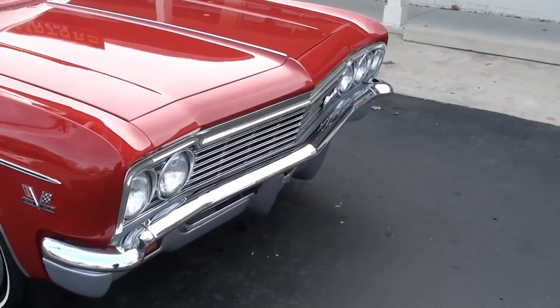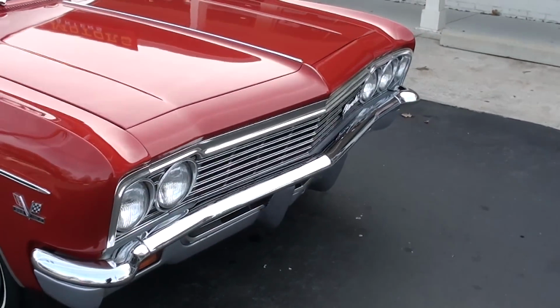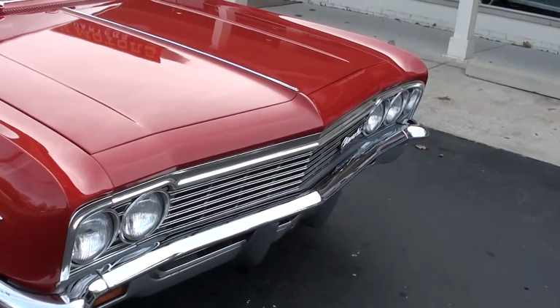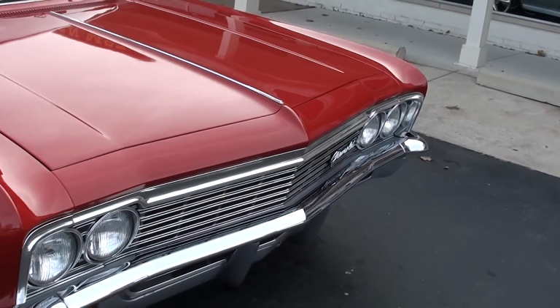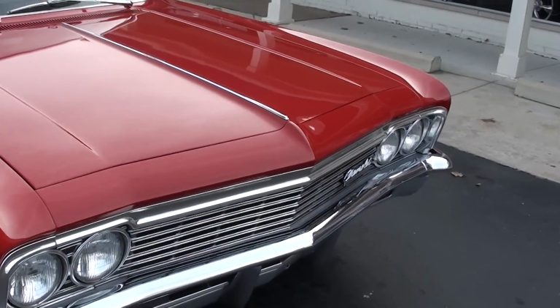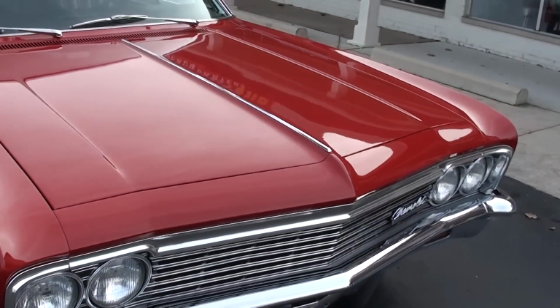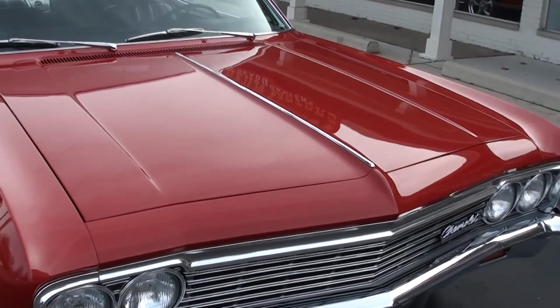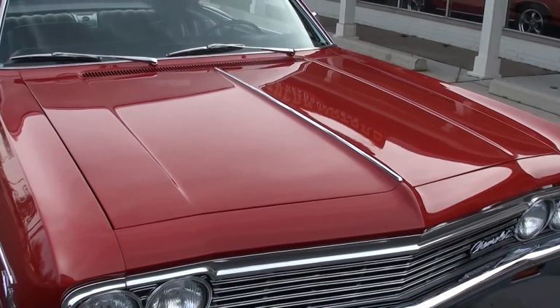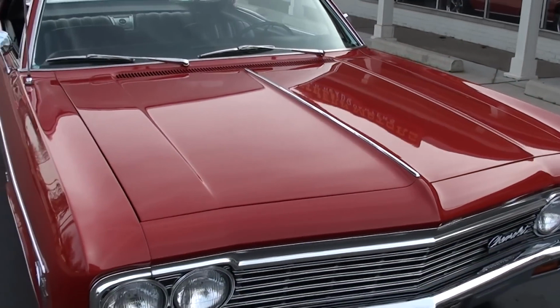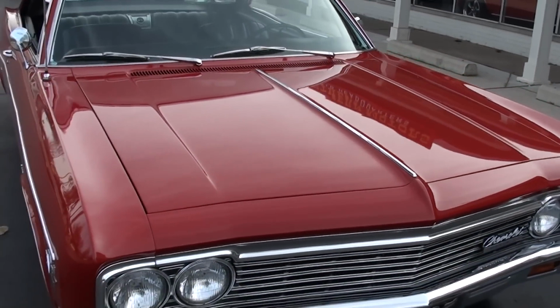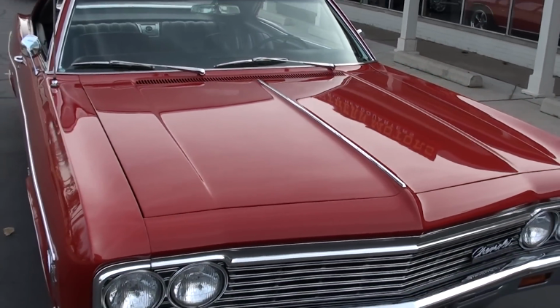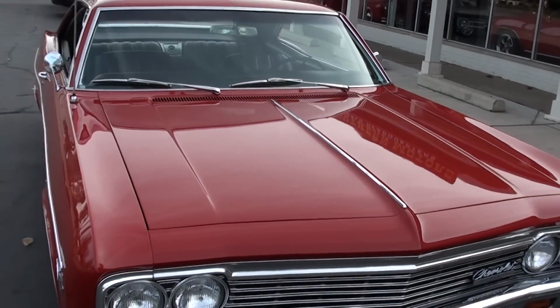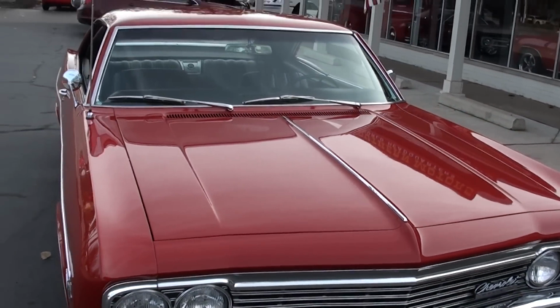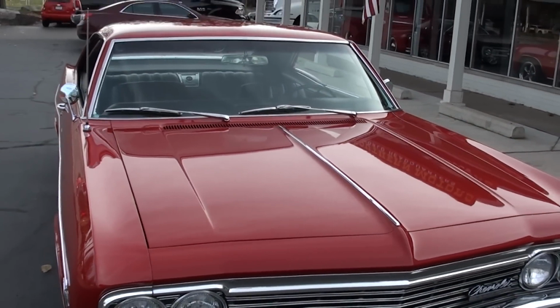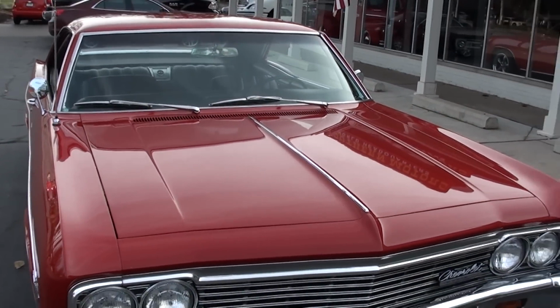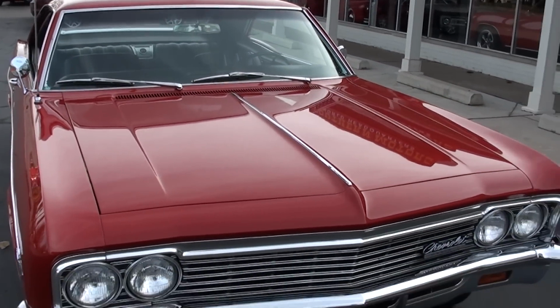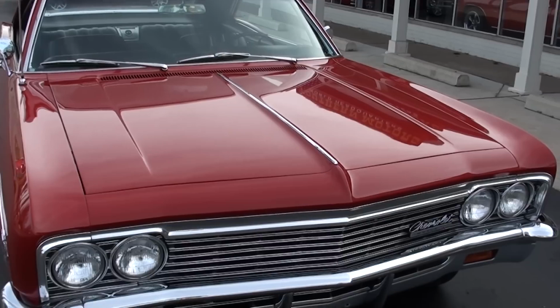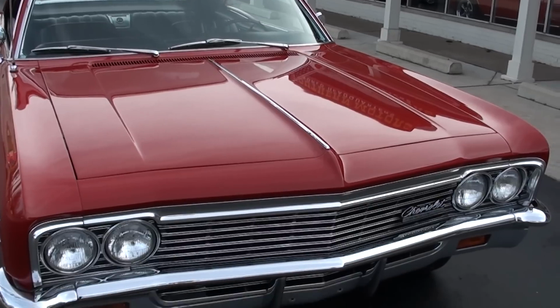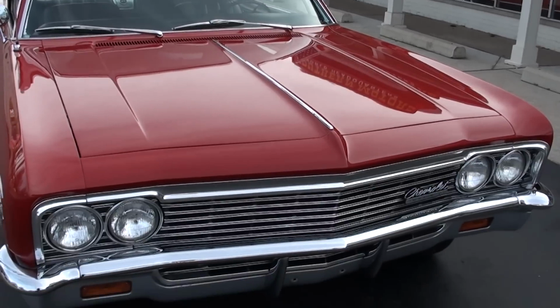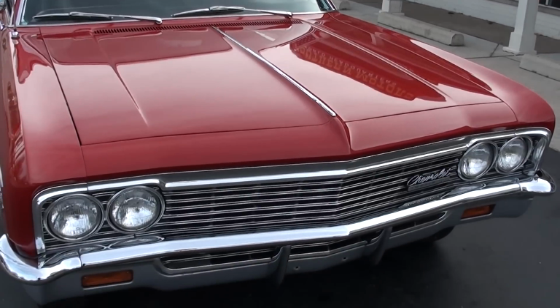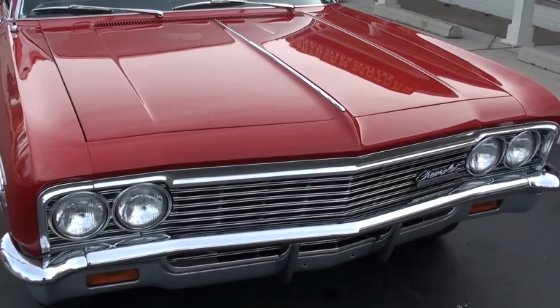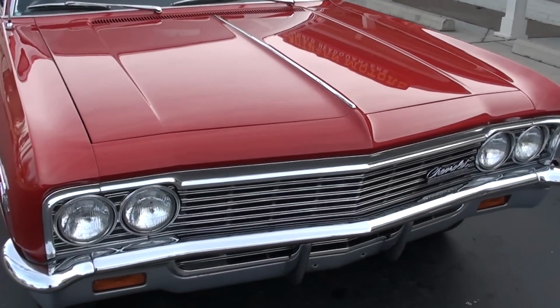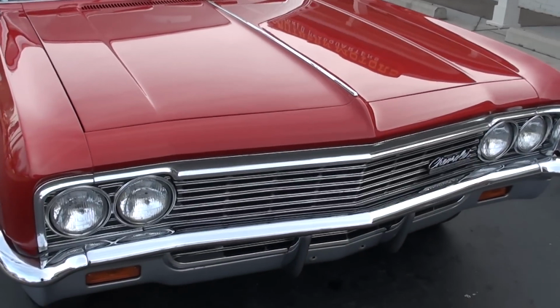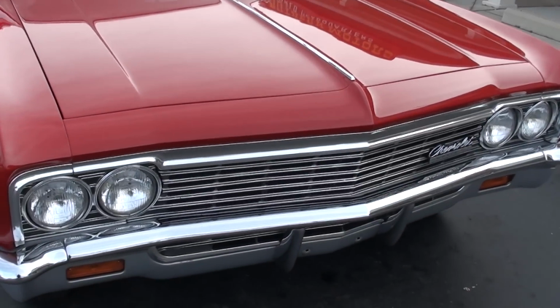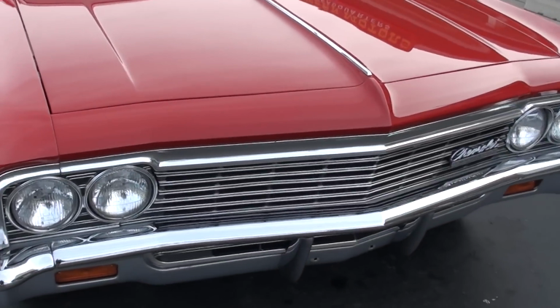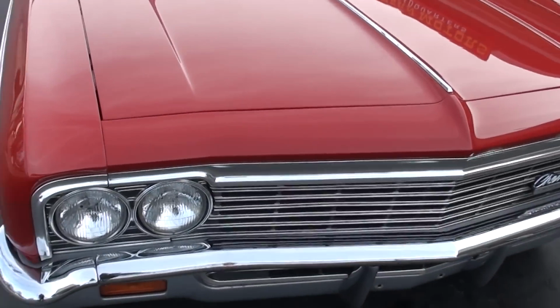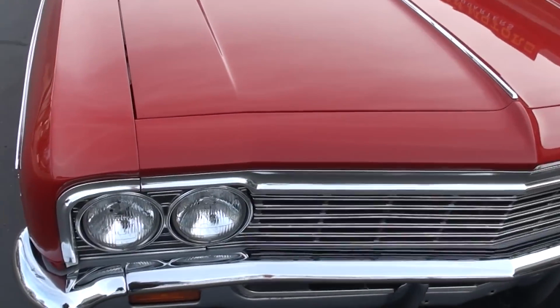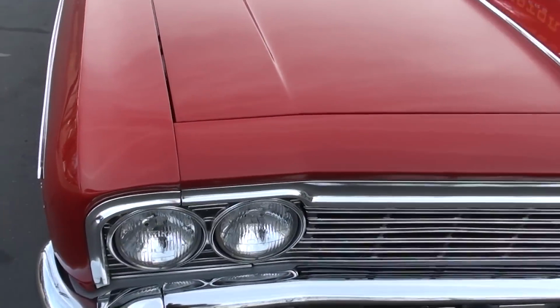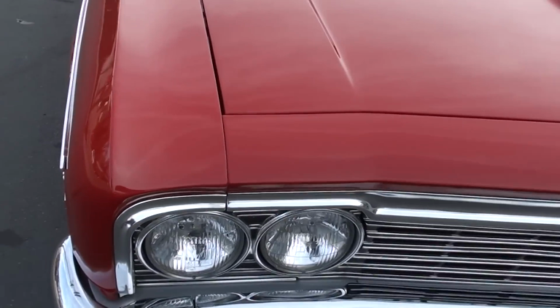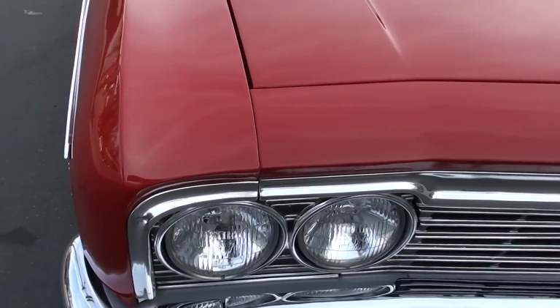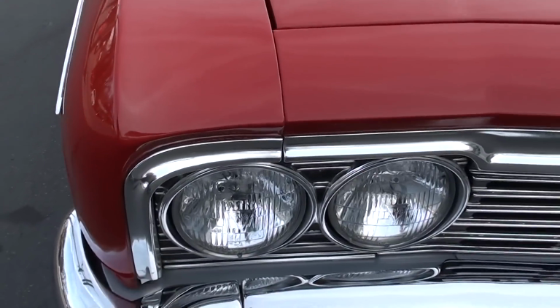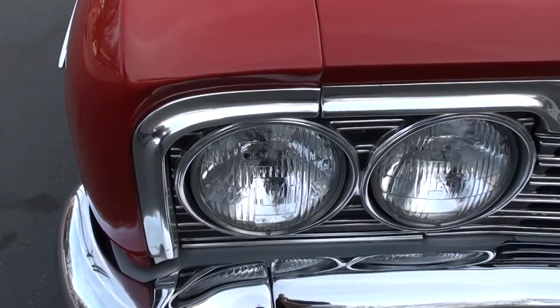We bought it and that night we actually took it out to dinner and drove it, and I'm telling you, just a baby doll. This car is awesome.